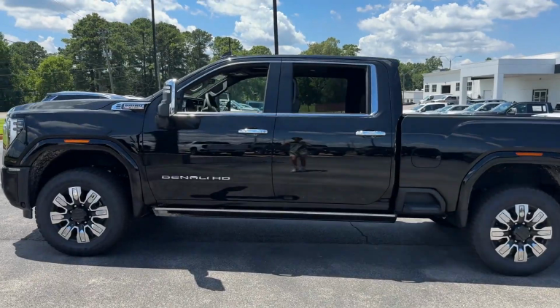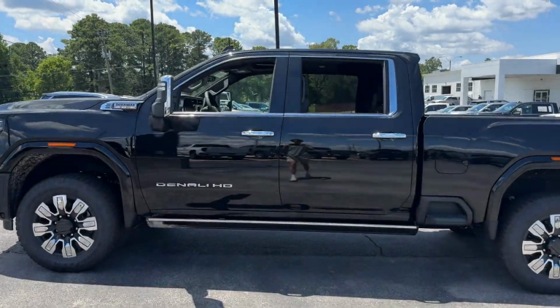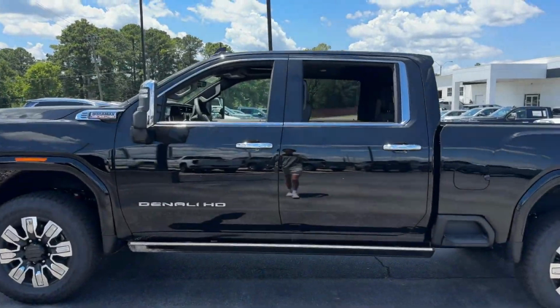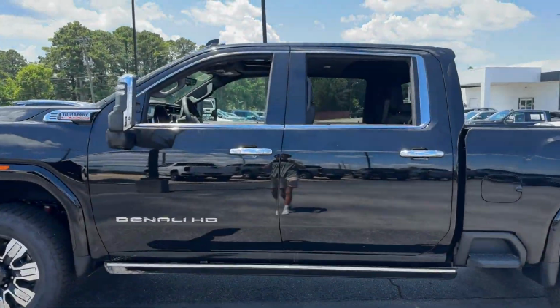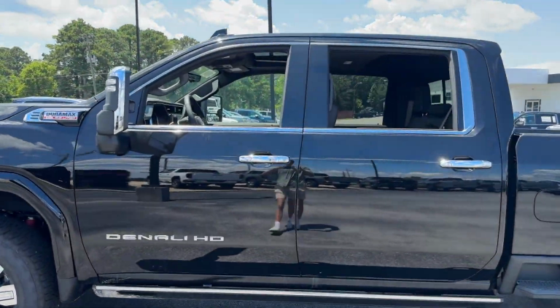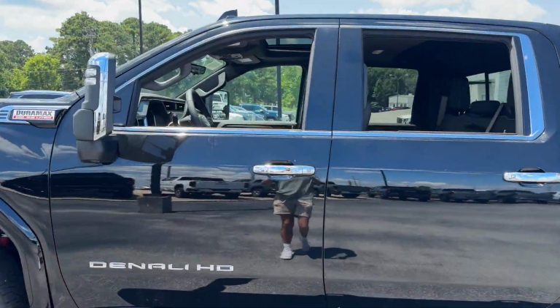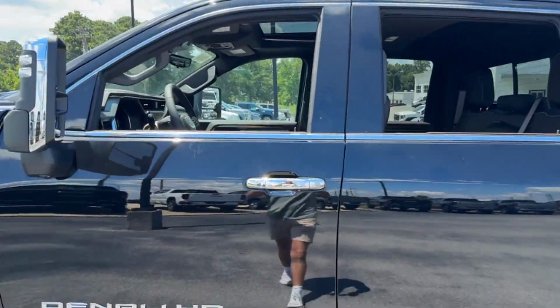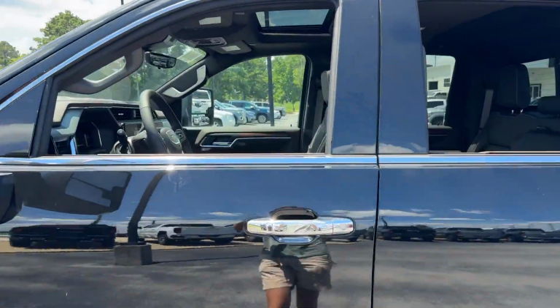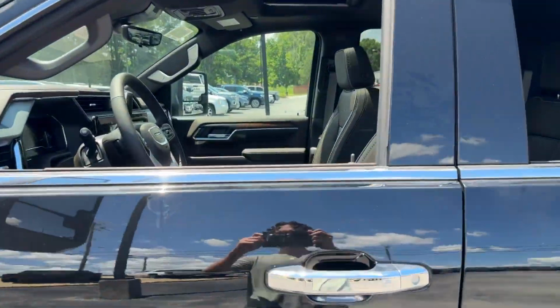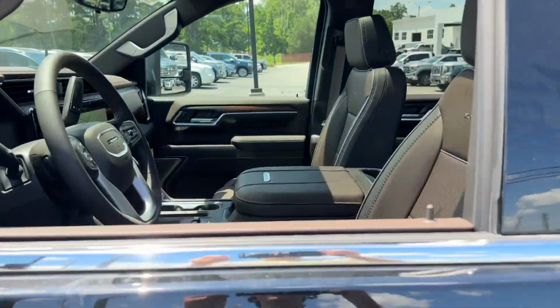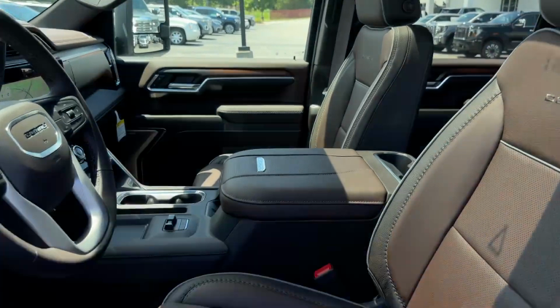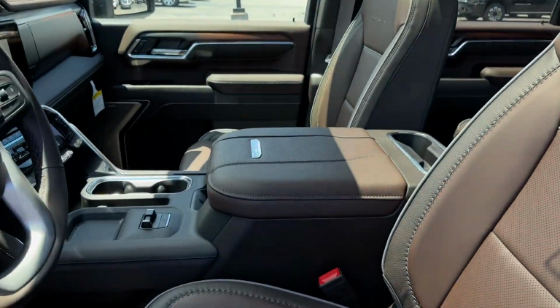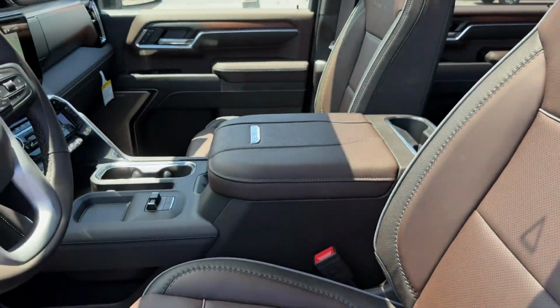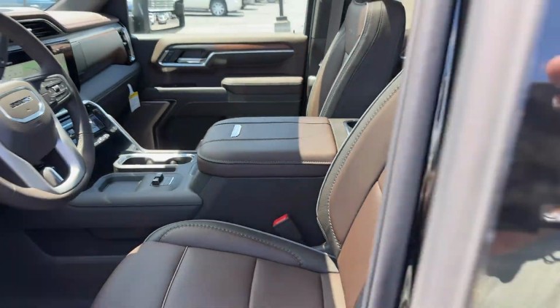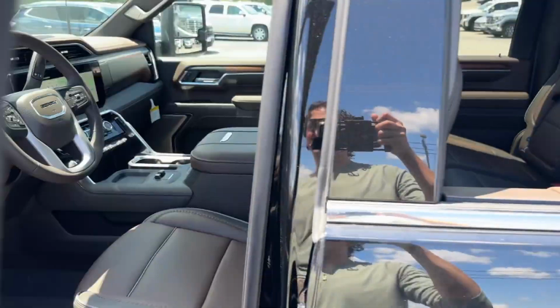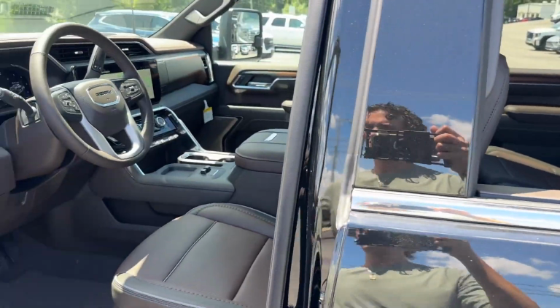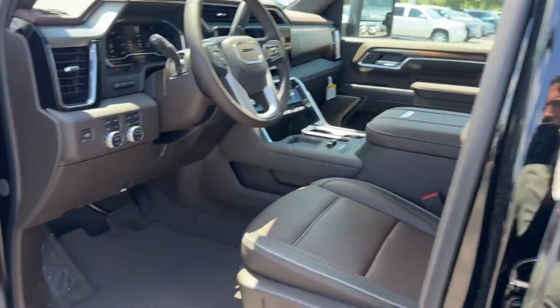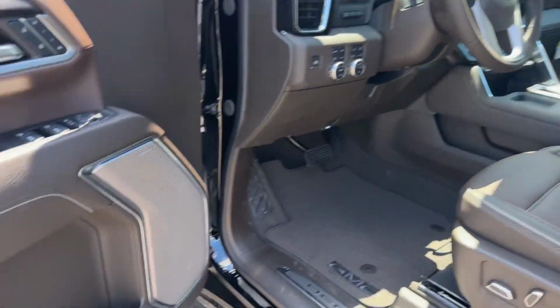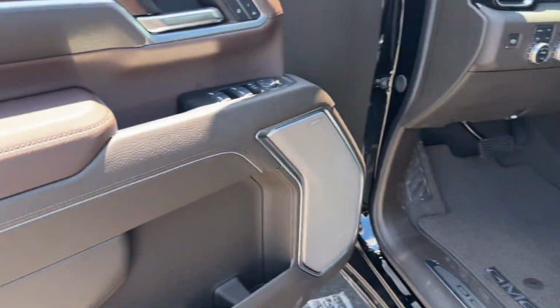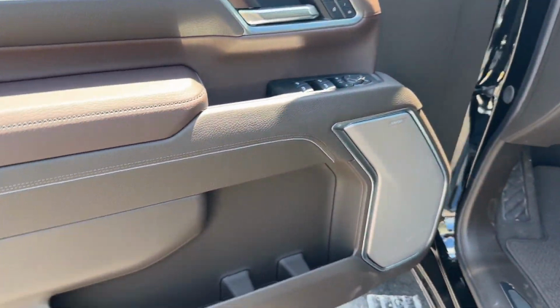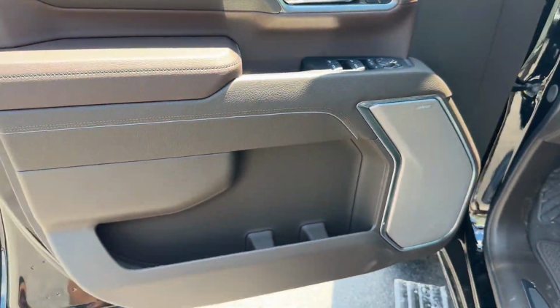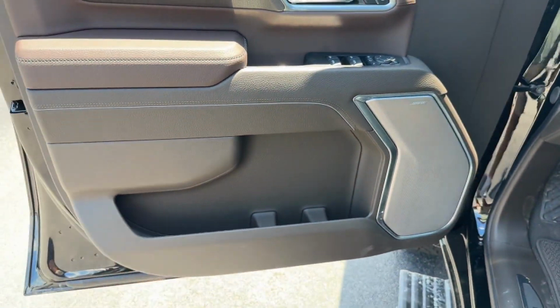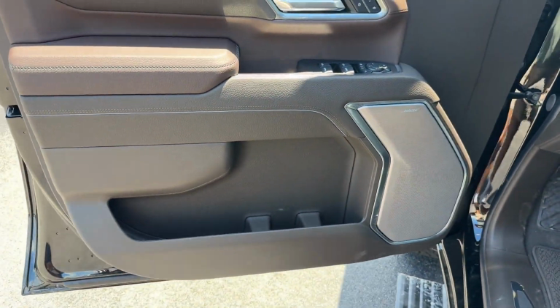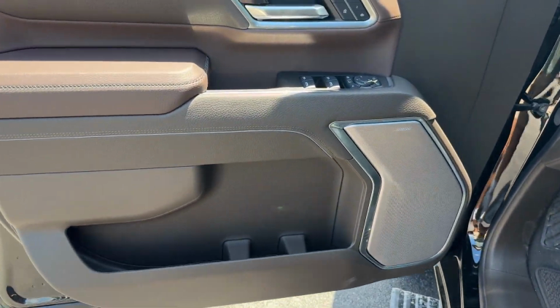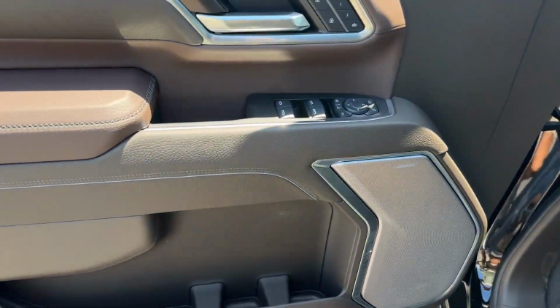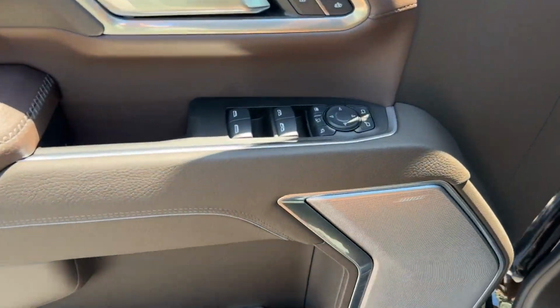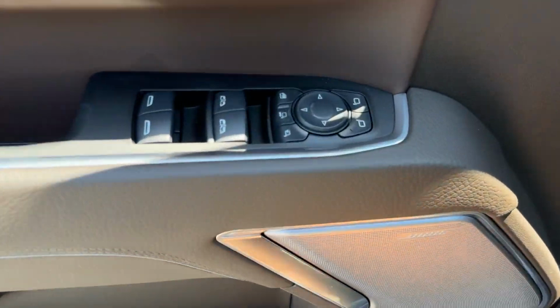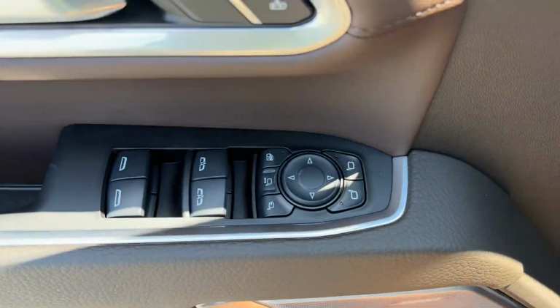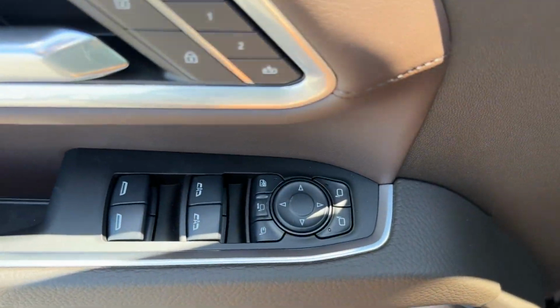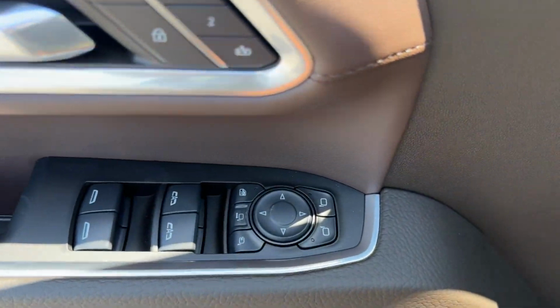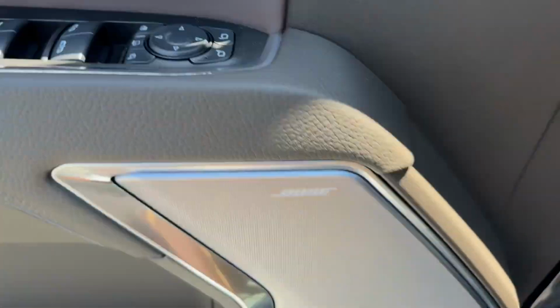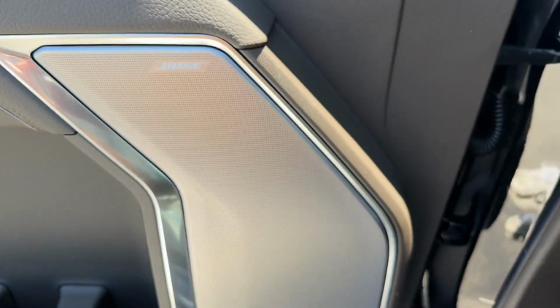Cross traffic alert, side view mirrors with turn signals, lane departure warning, Wi-Fi hotspot, satellite radio, and navigation.